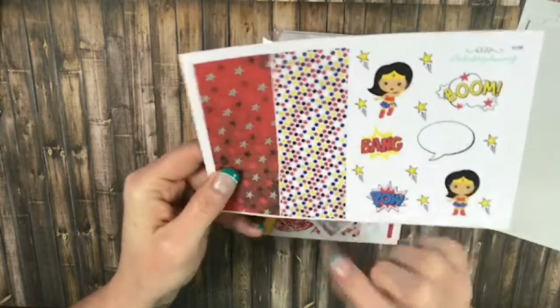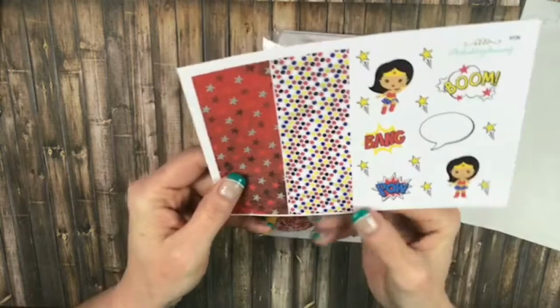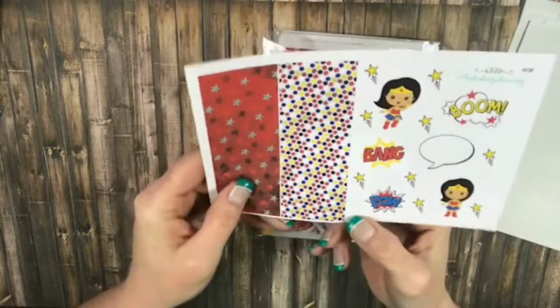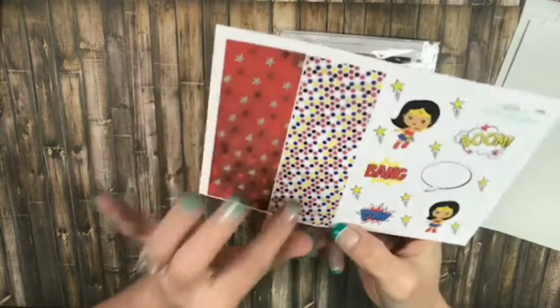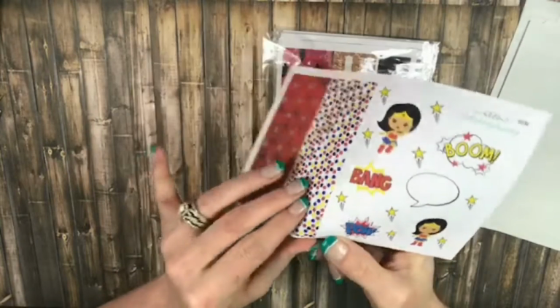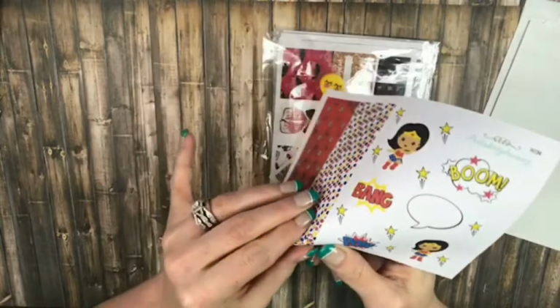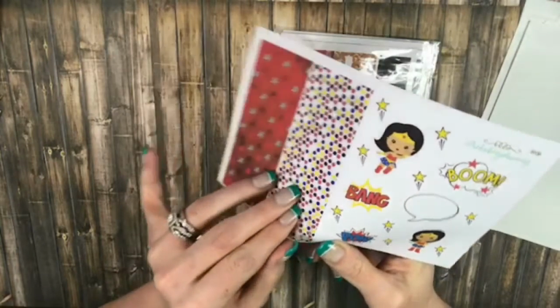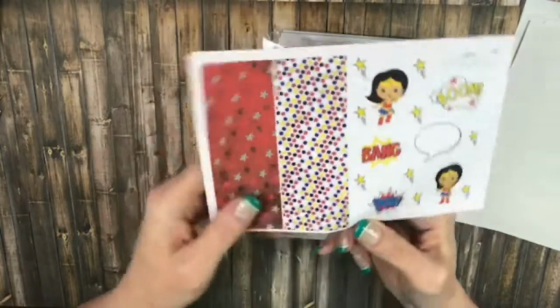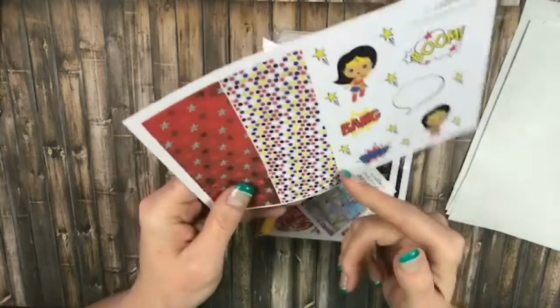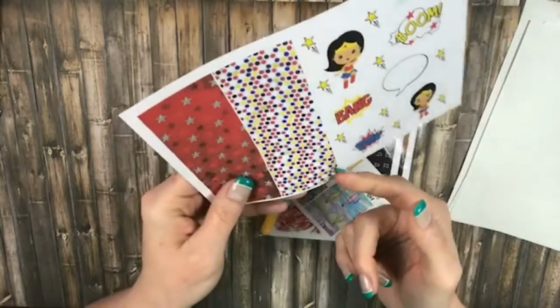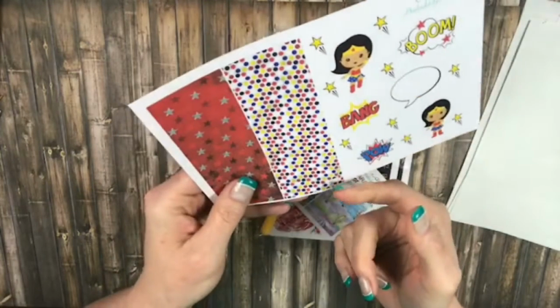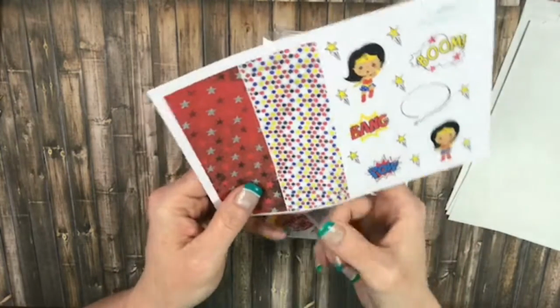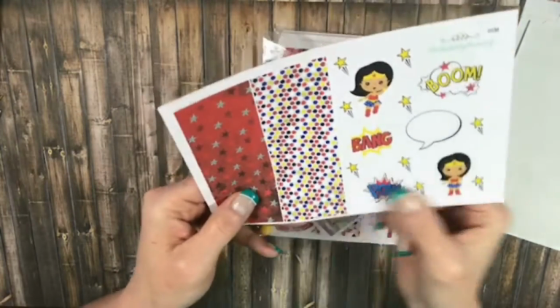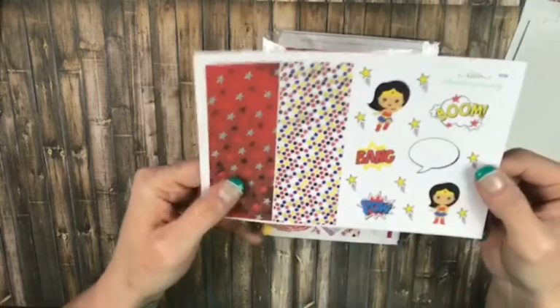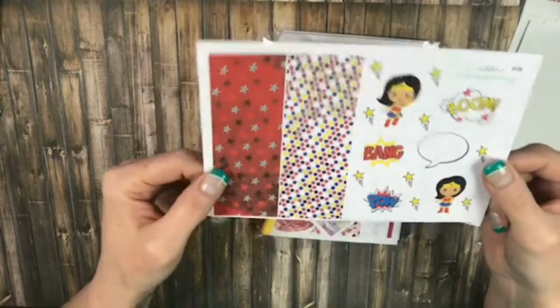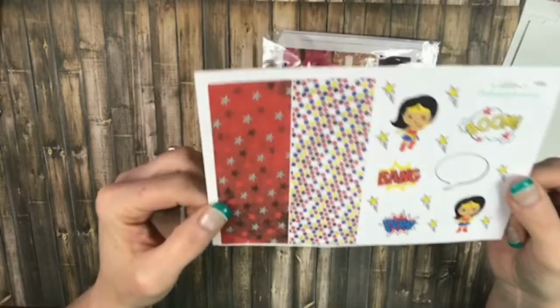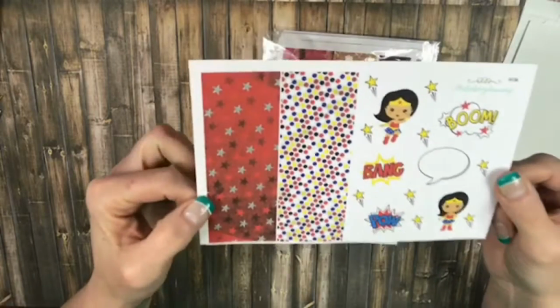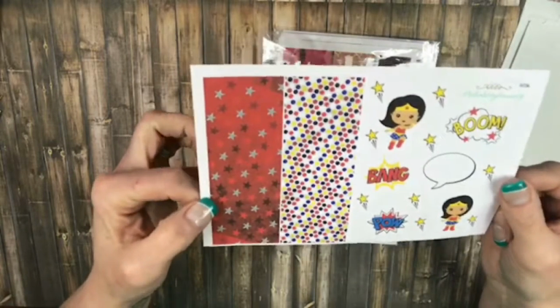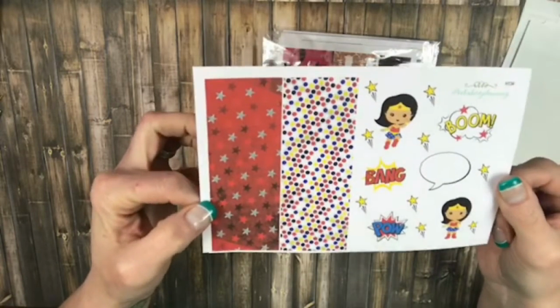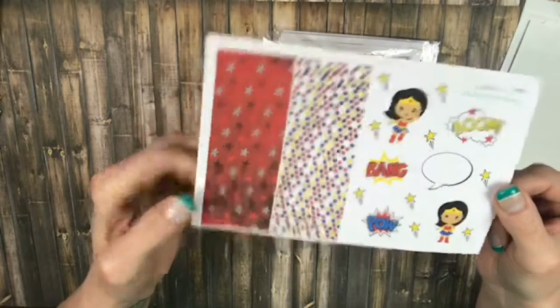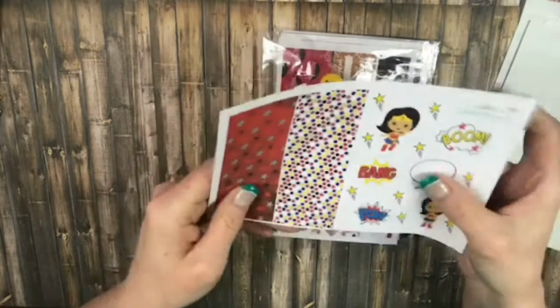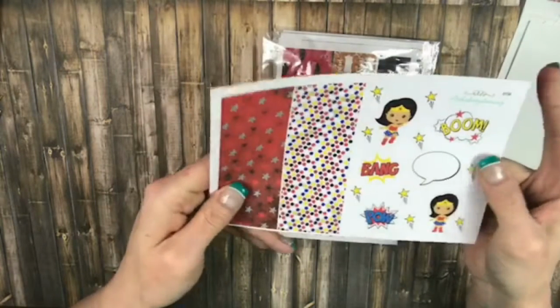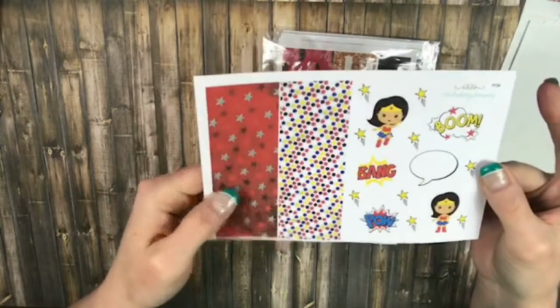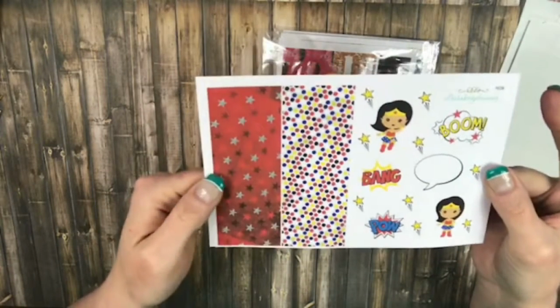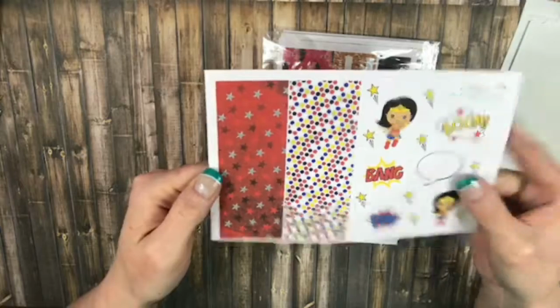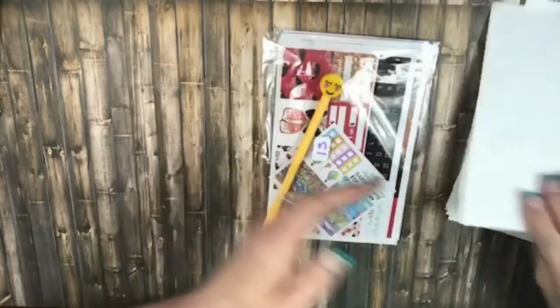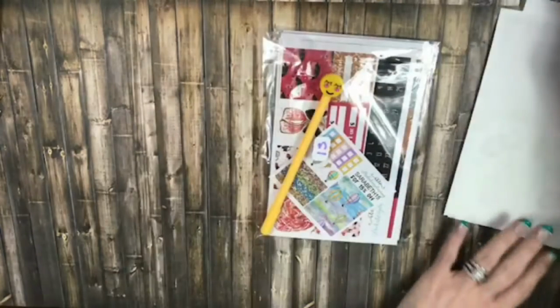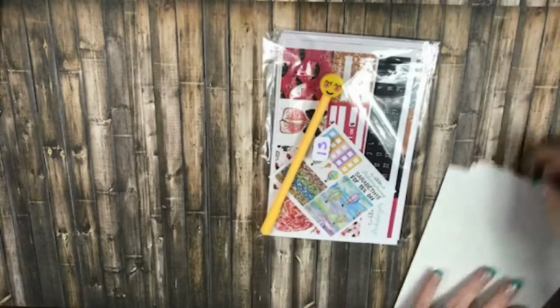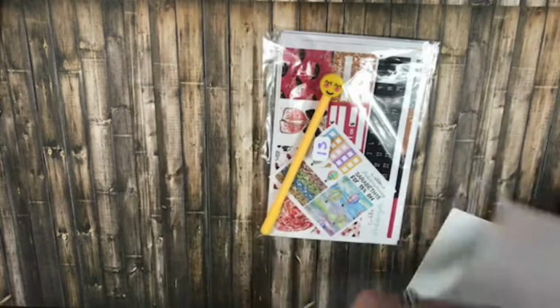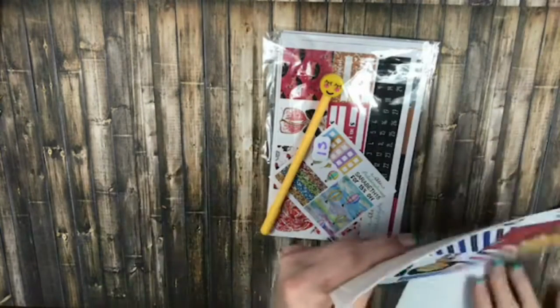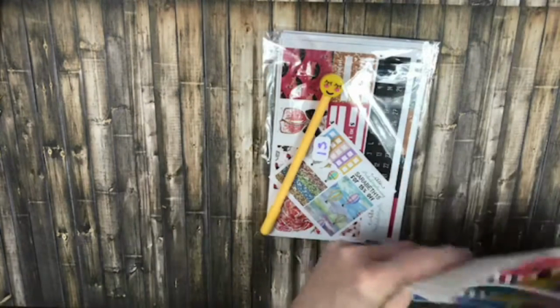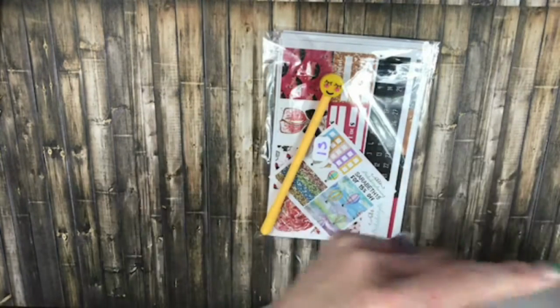And then some more Deco and some more Washi Tape. These are the little tiny Washi's — the little Itty Bitties. I thought that was so stinking cute, and I love the colors. Alright, so that was the Wonder Woman one I got.